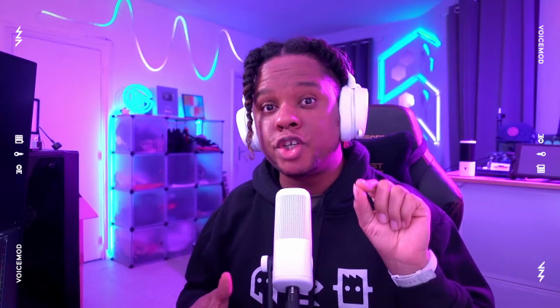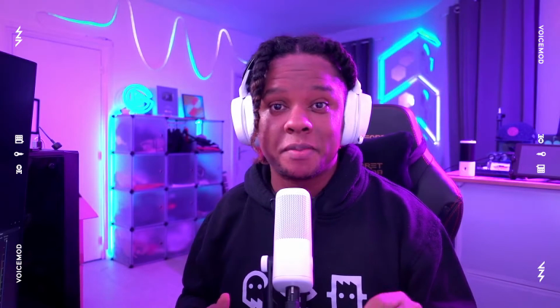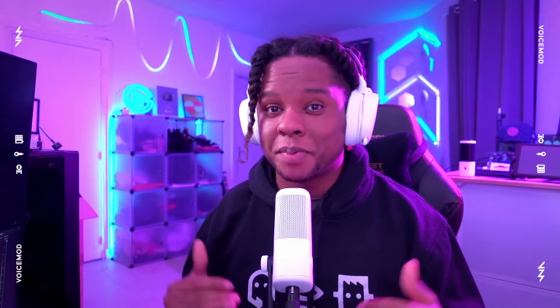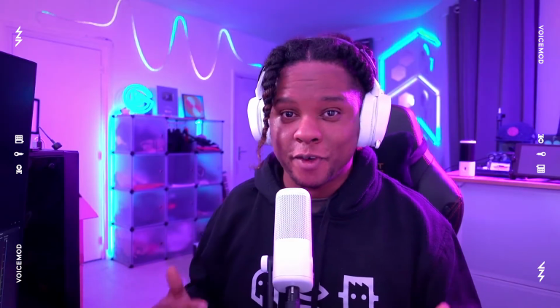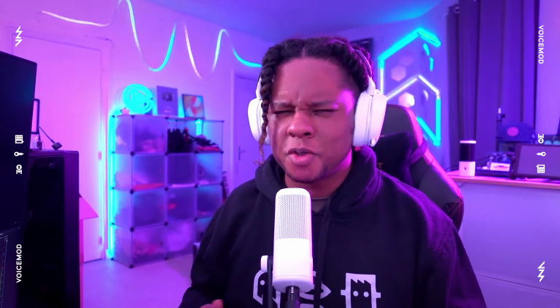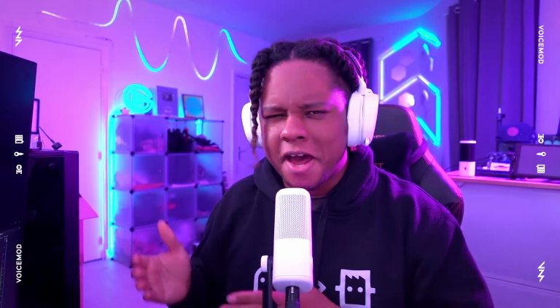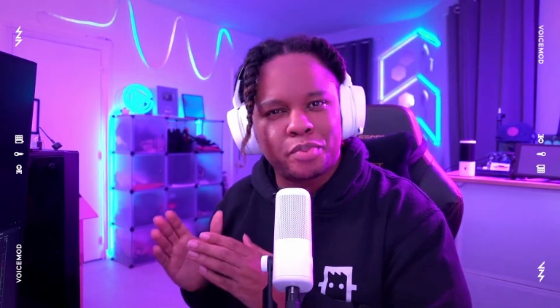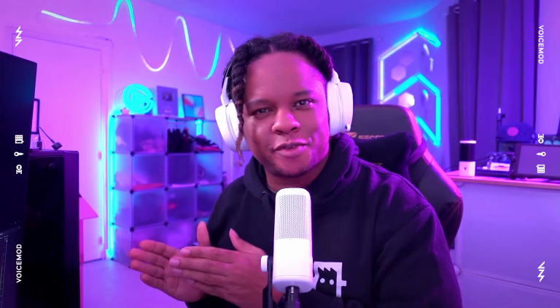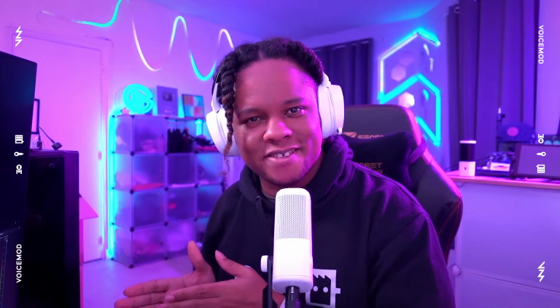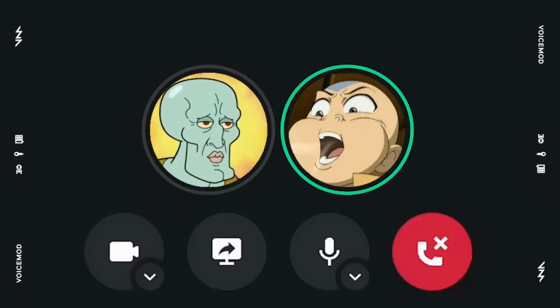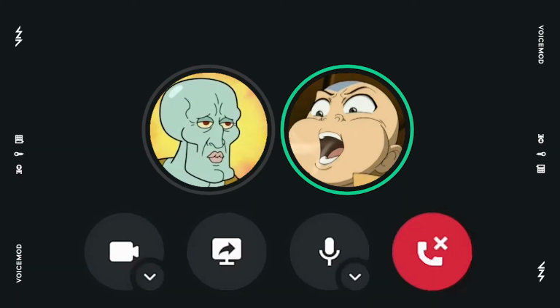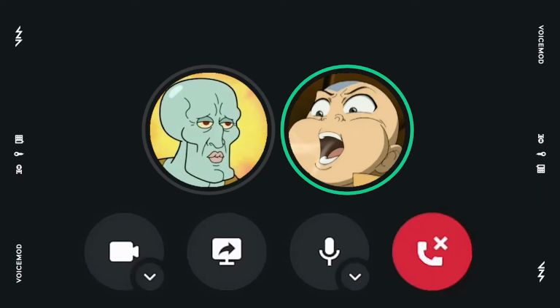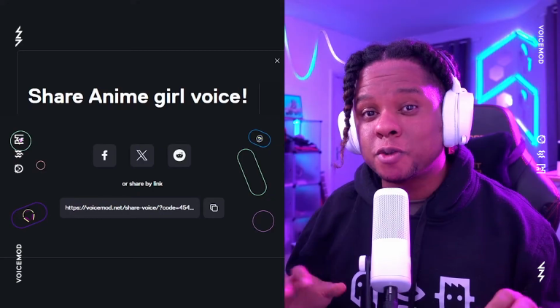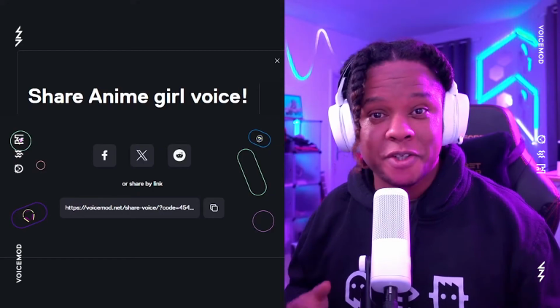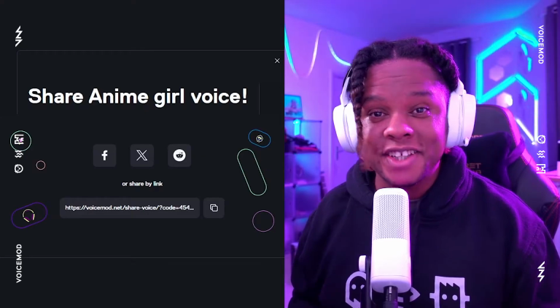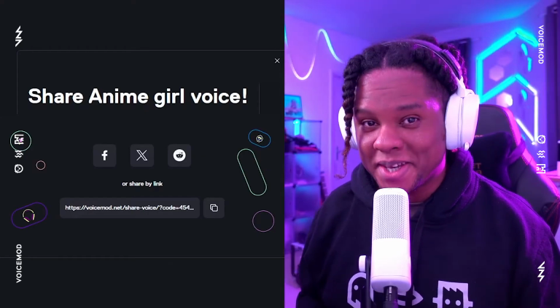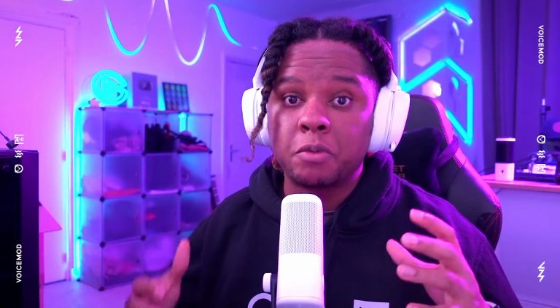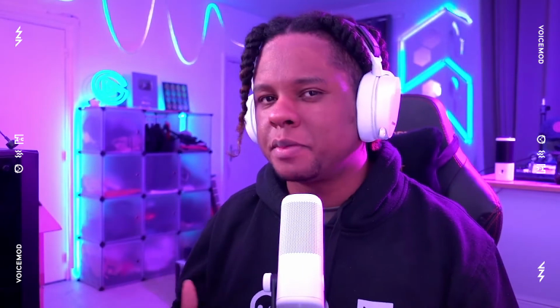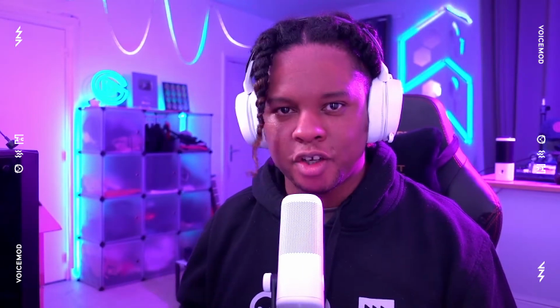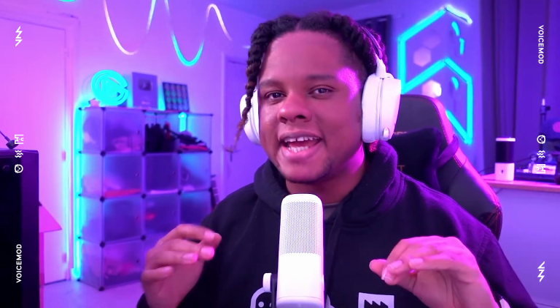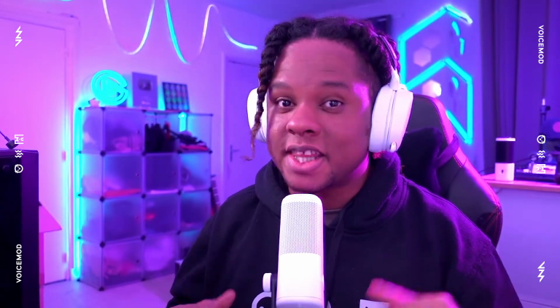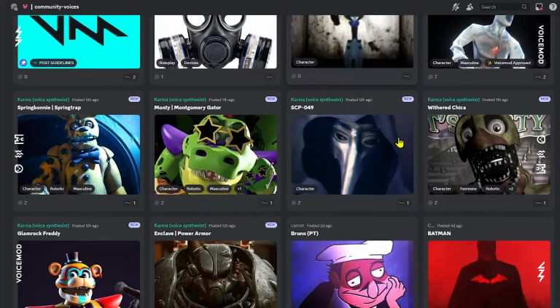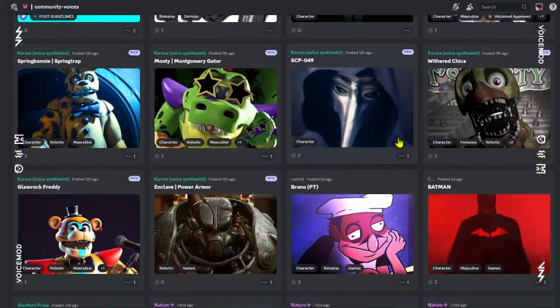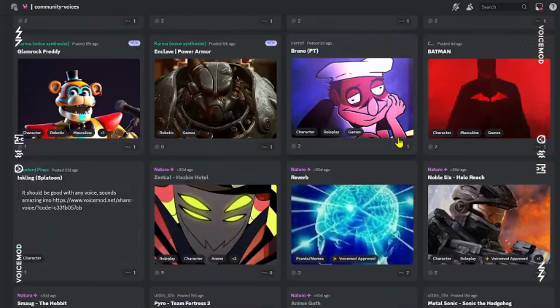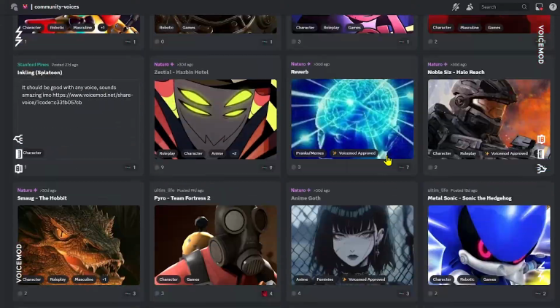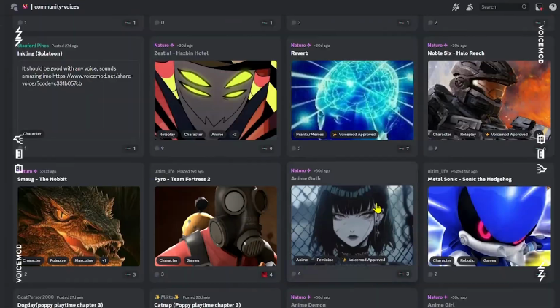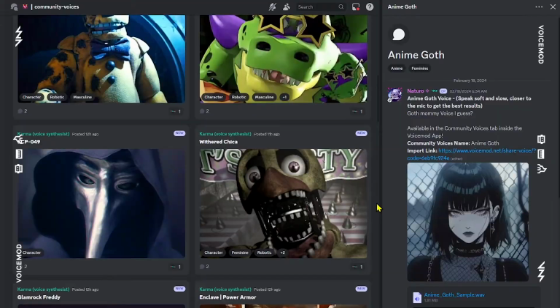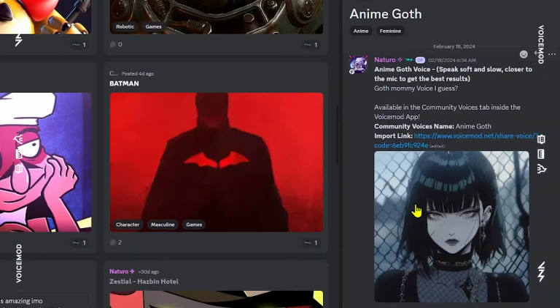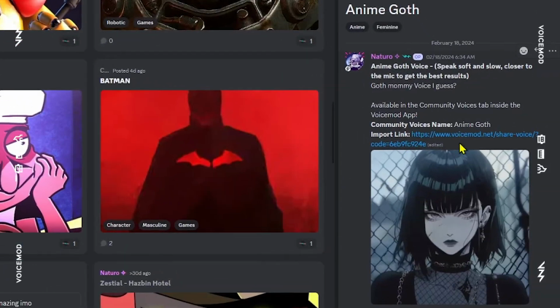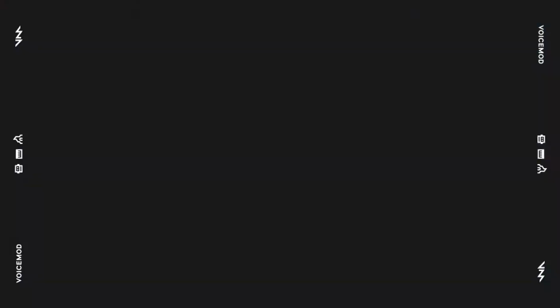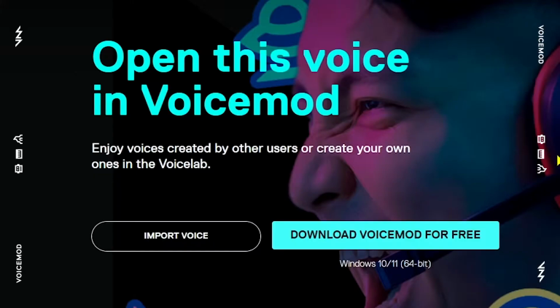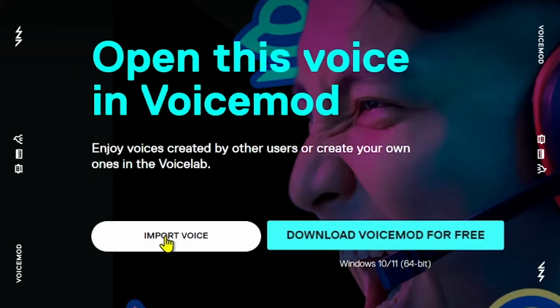When you're done making the perfect voice, you get to not only impress your friends, but also share your creation with them. And what's even better, you can edit the thousands of iconic voices that other users have created, and that you can find on the Discord server.